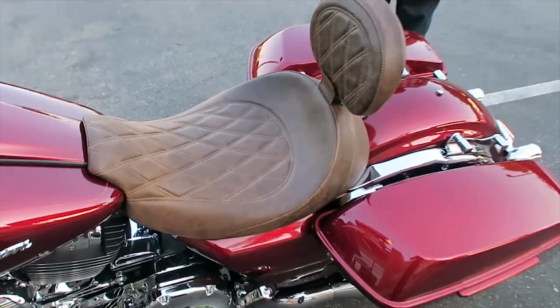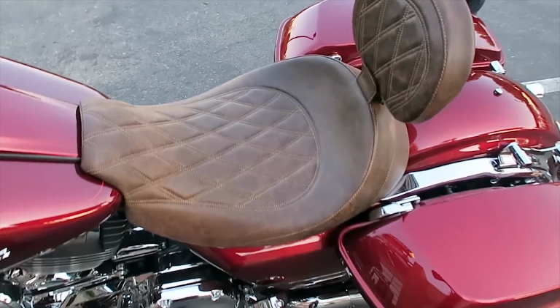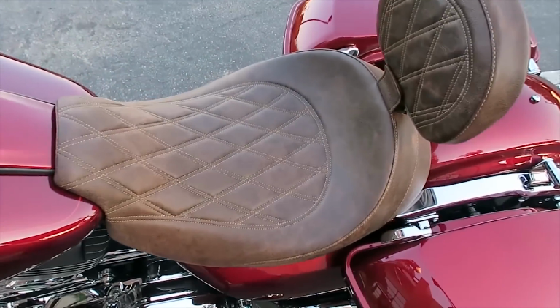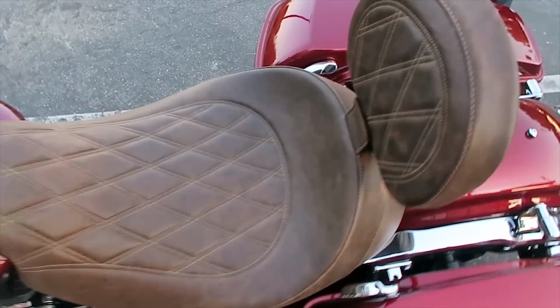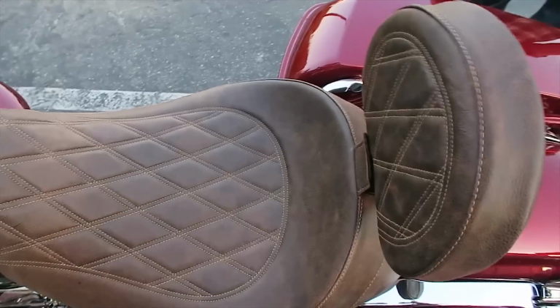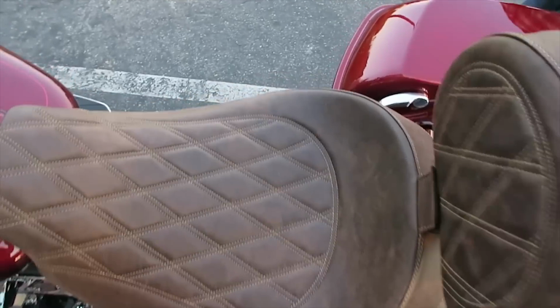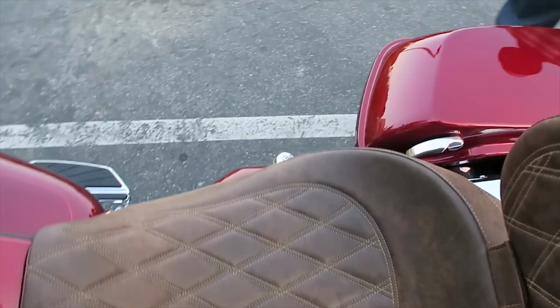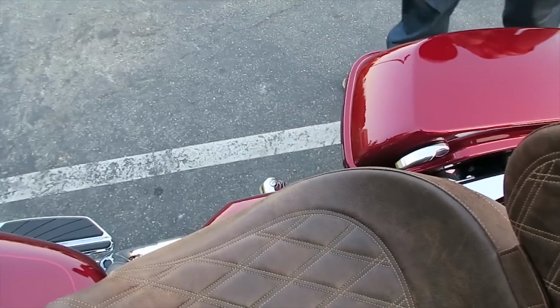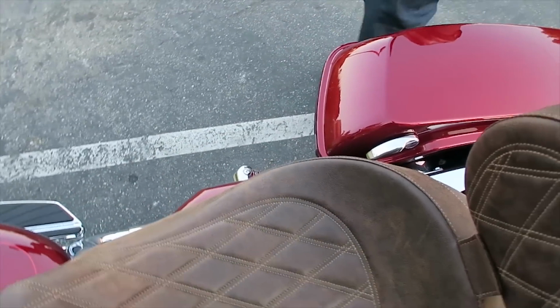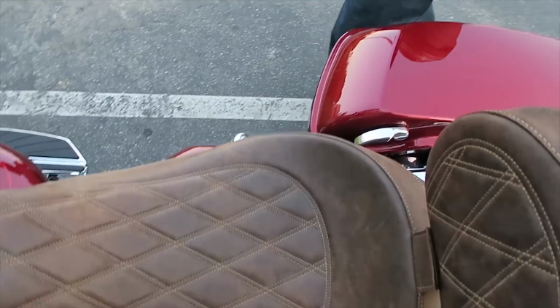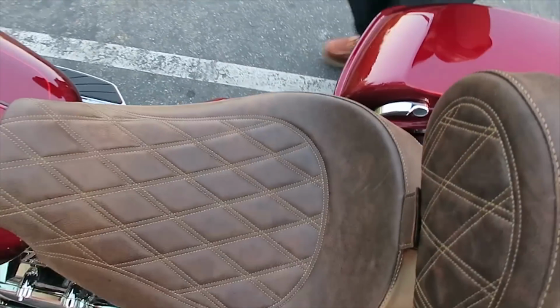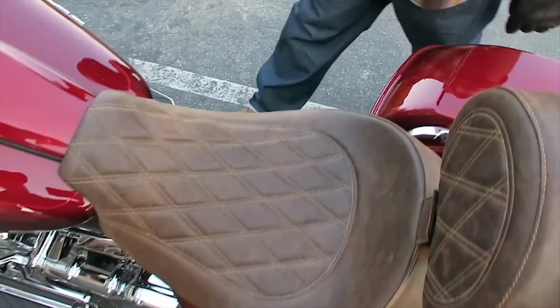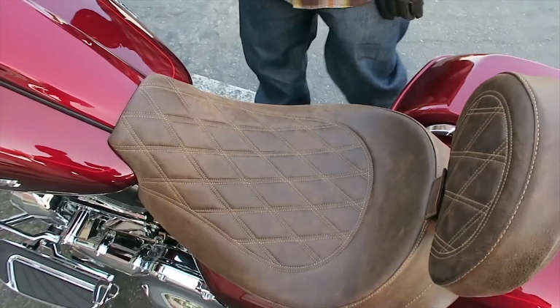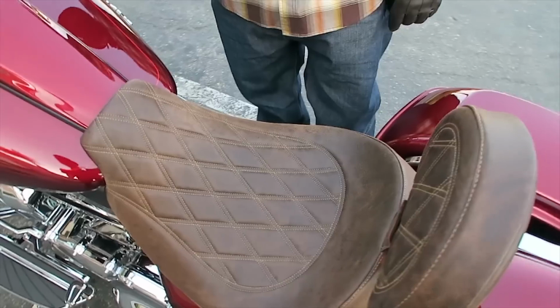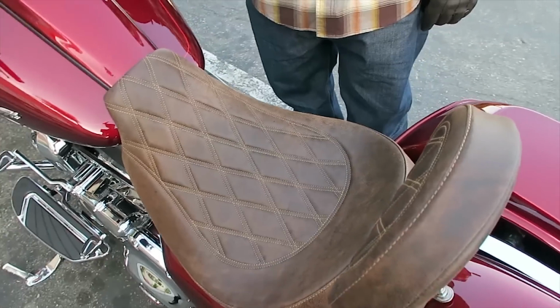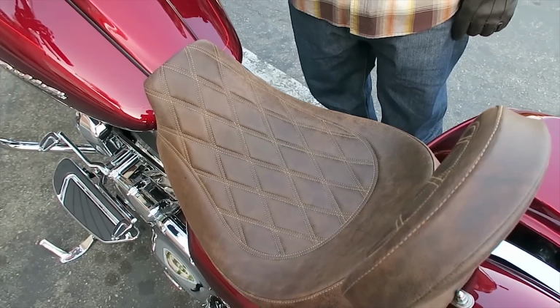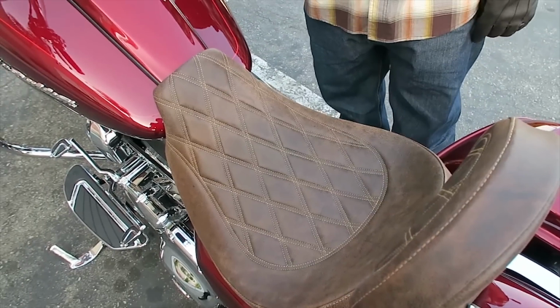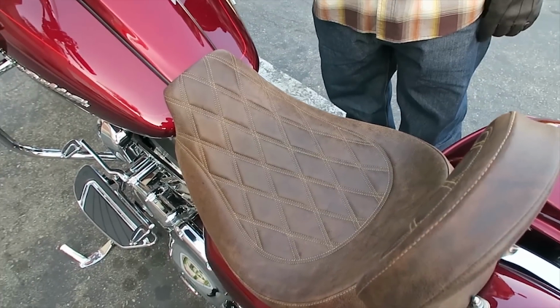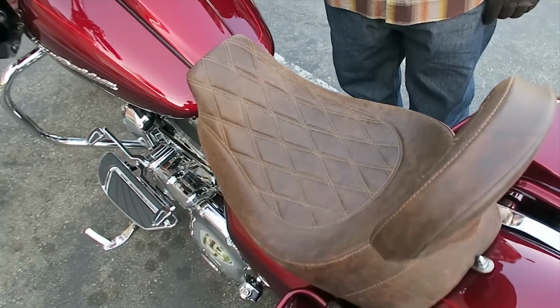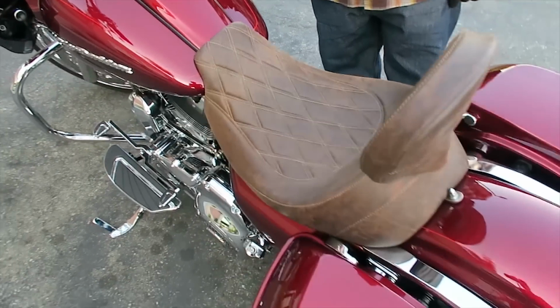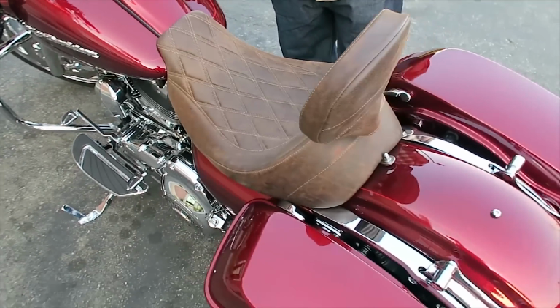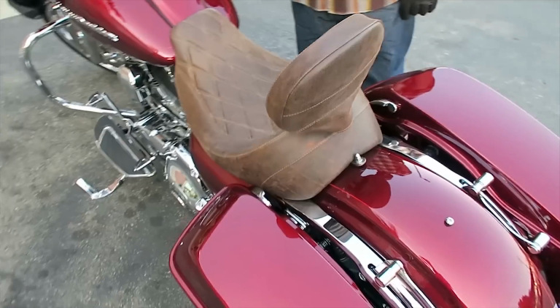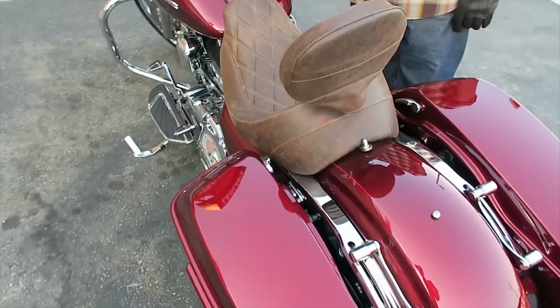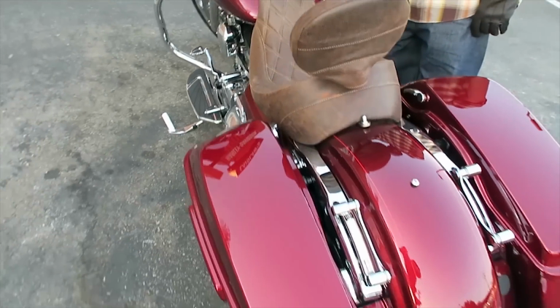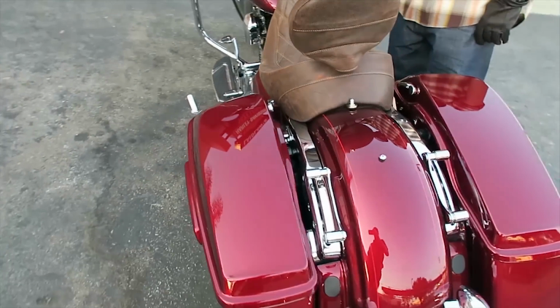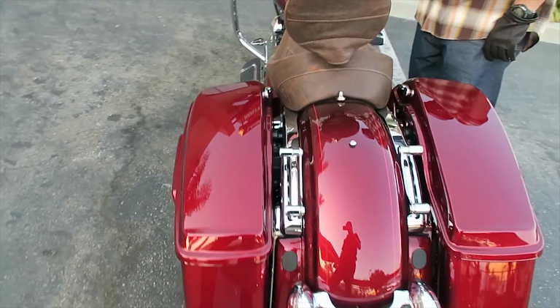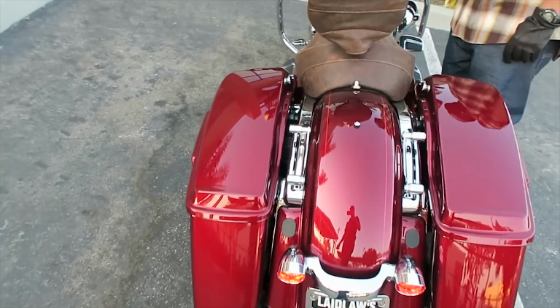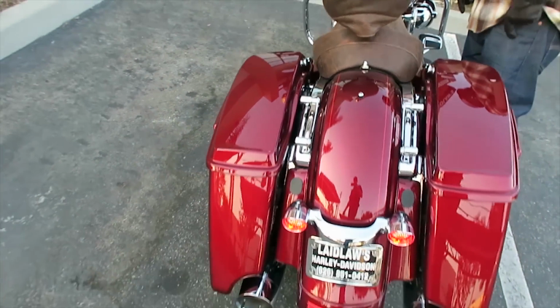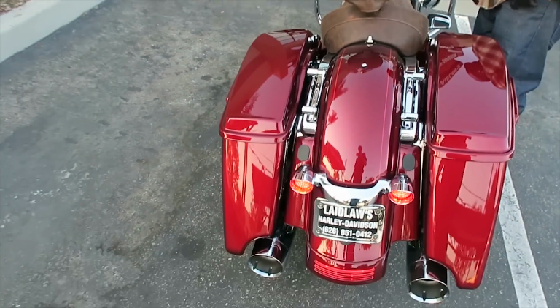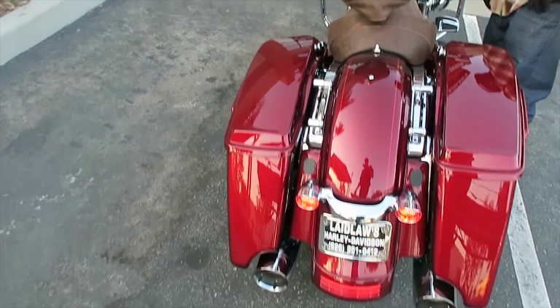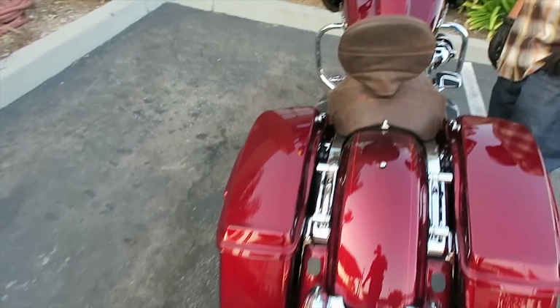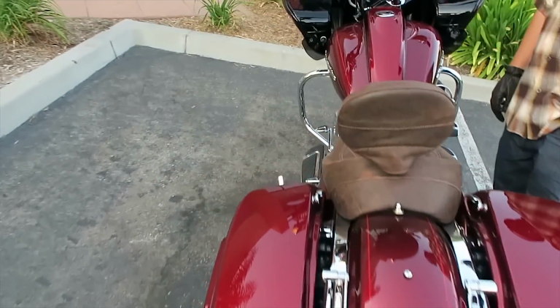The seat was done by a local company called CNC — they do some pretty nice custom seat work. The floorboards and shifter pegs are all Harley Davidson, from one of their newest collections that comes on the CVO bikes.